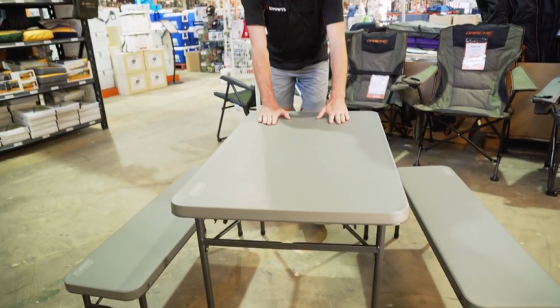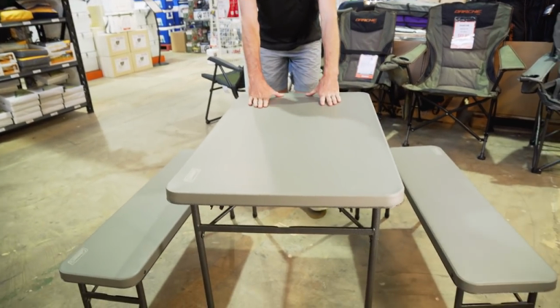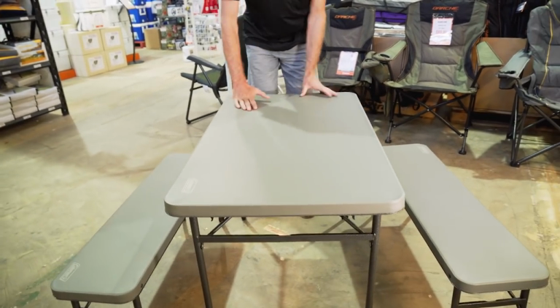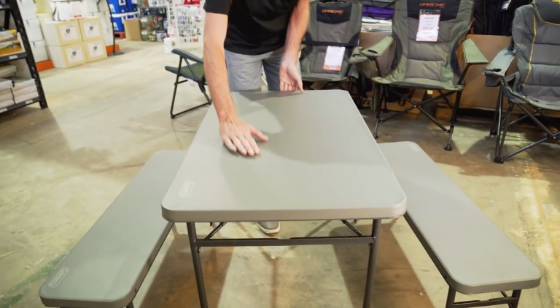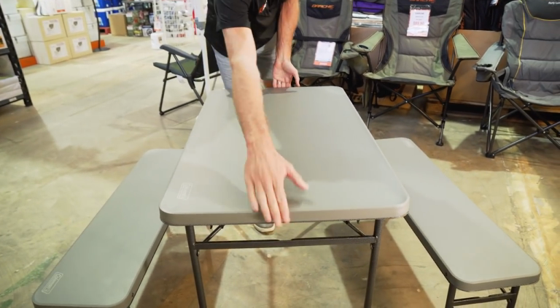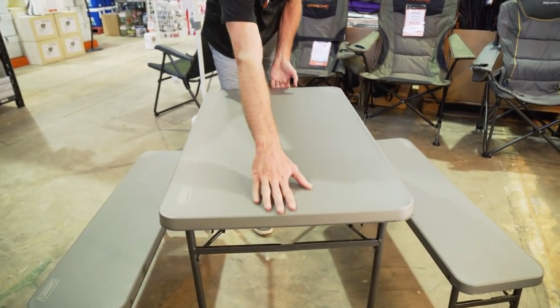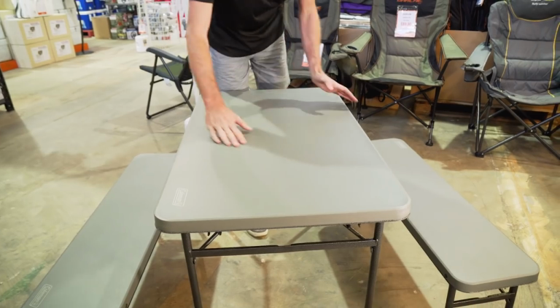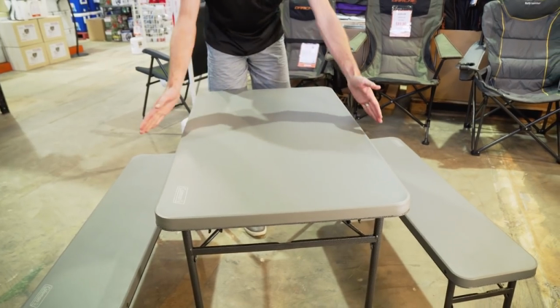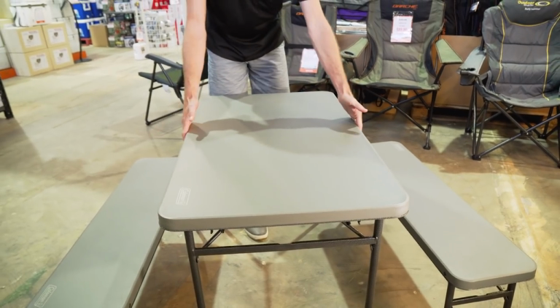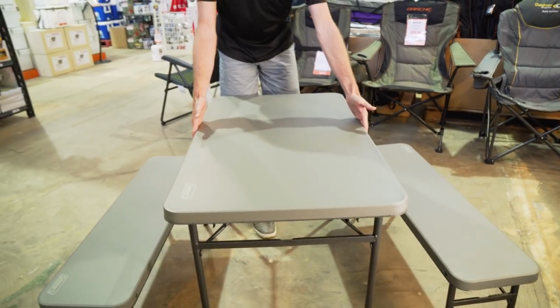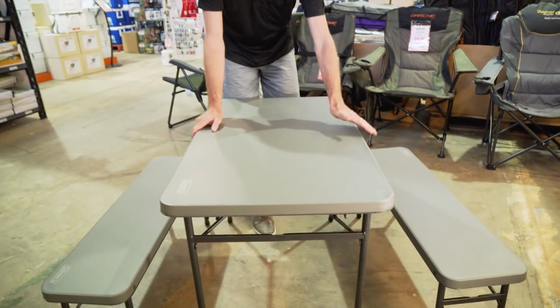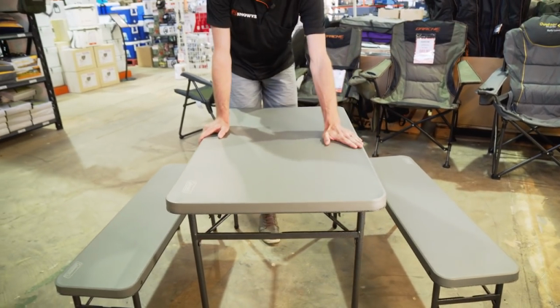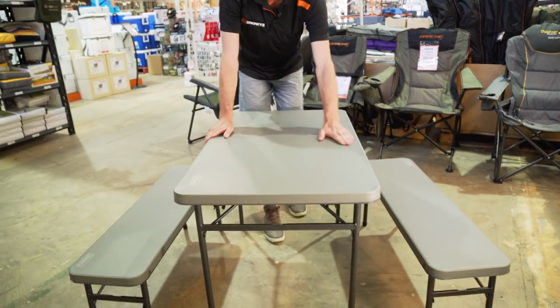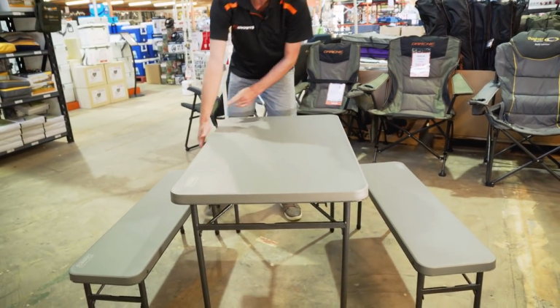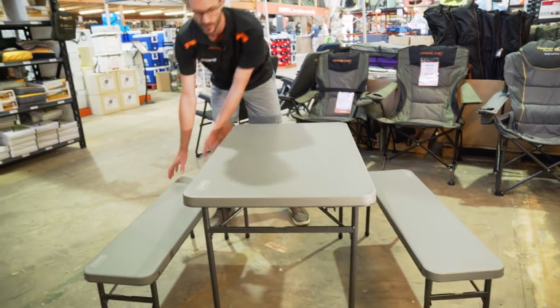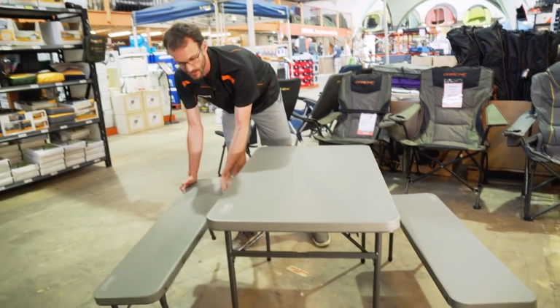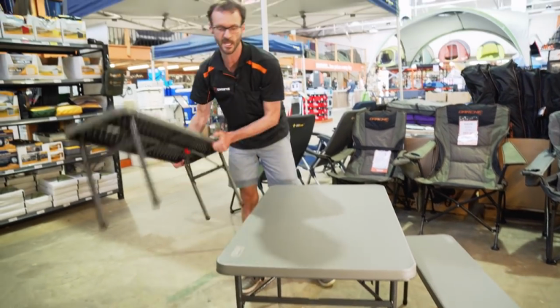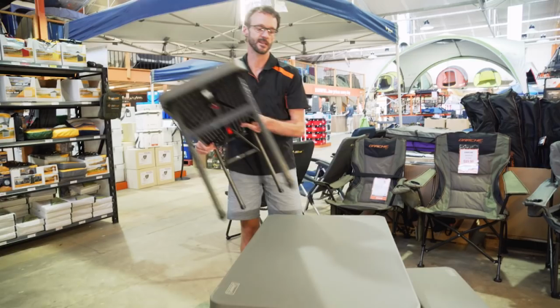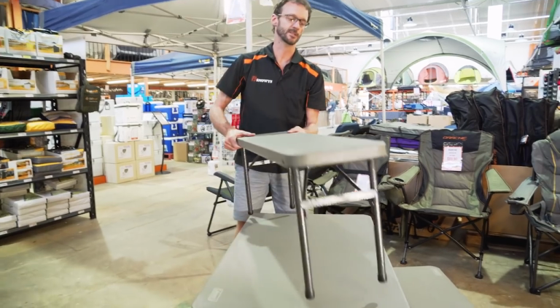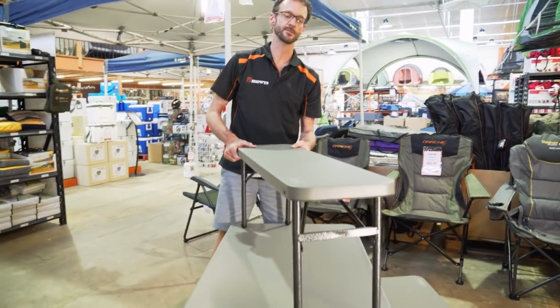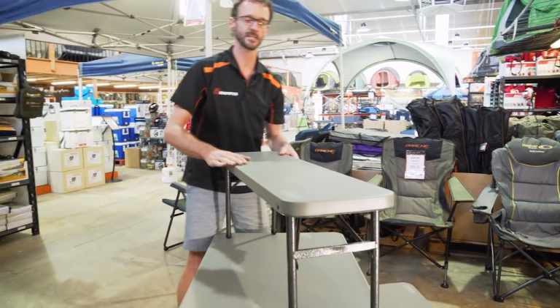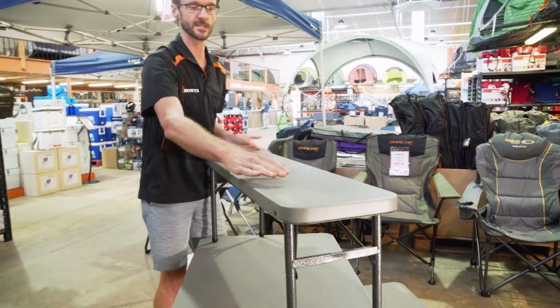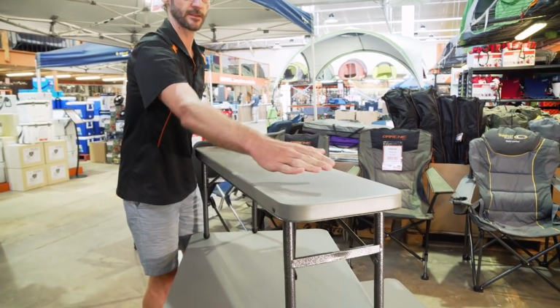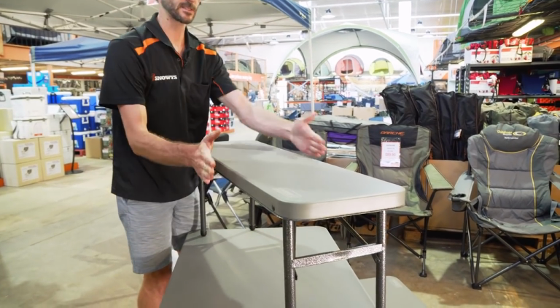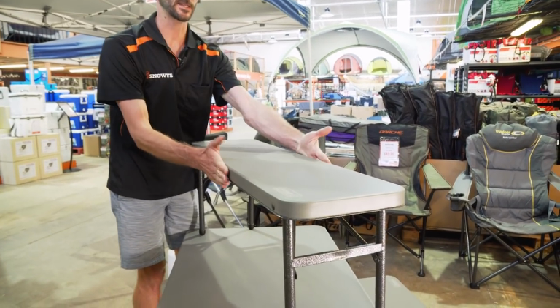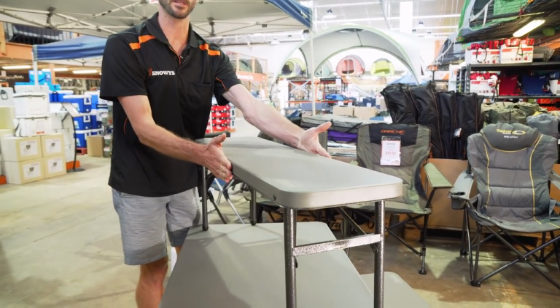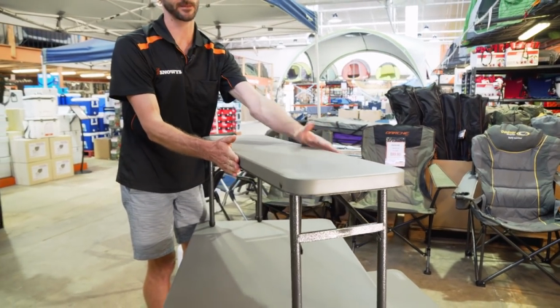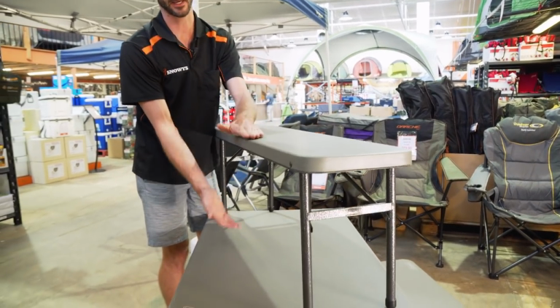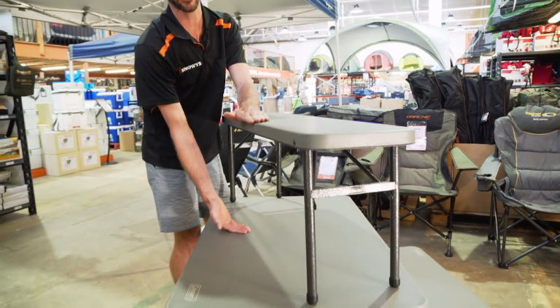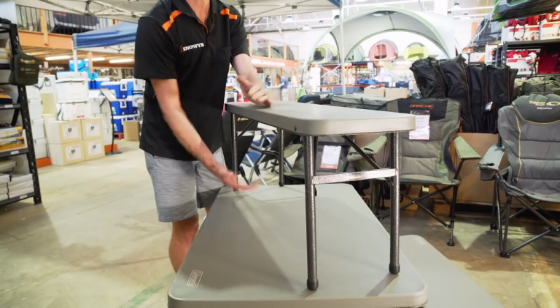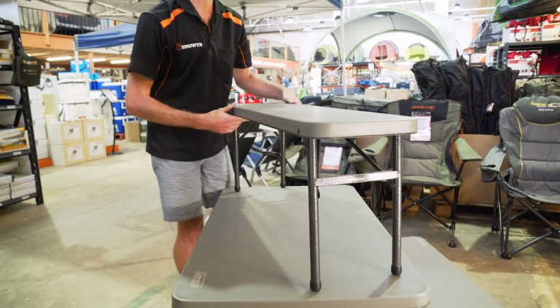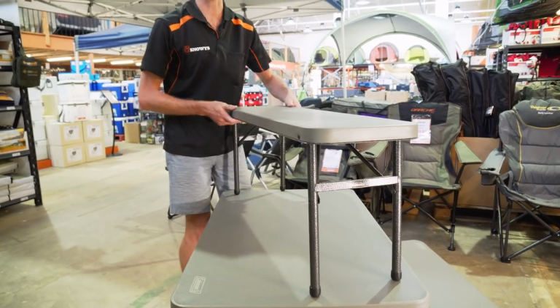In terms of dimensions, the table is 102 centimetres in length, 61 centimetres wide, and 70 centimetres high. The bench is also 102 centimetres in length, 28 centimetres deep, and about 40 centimetres in height.